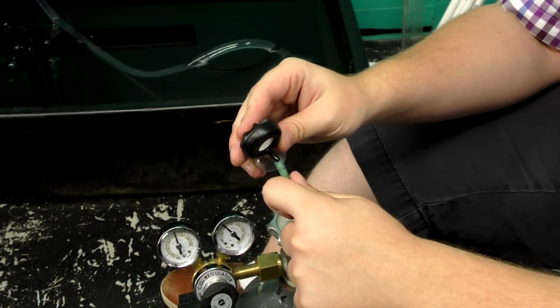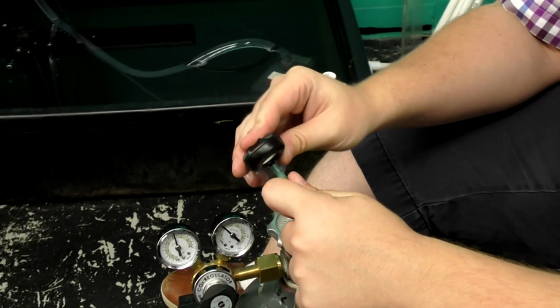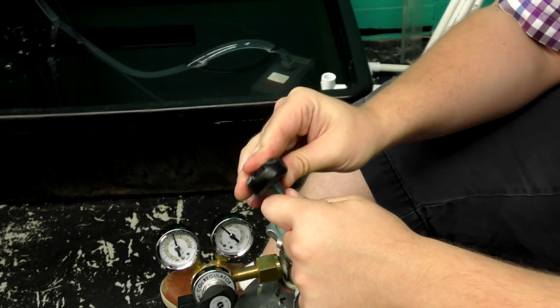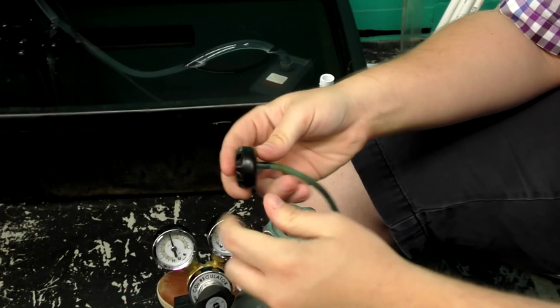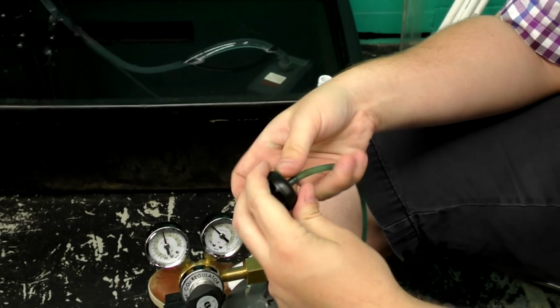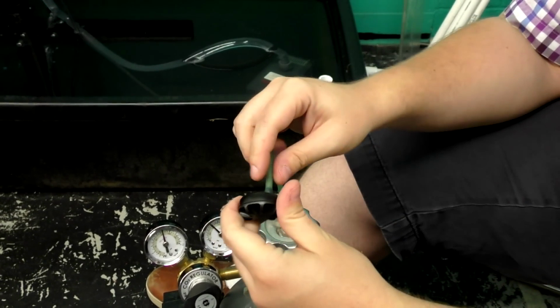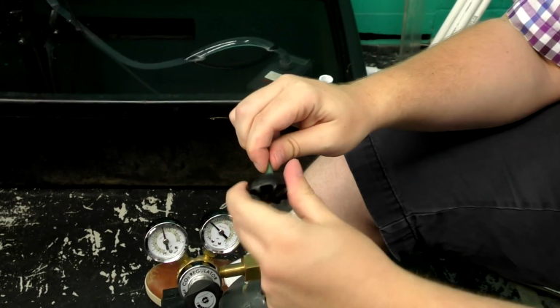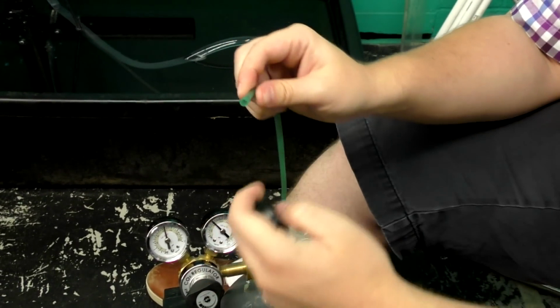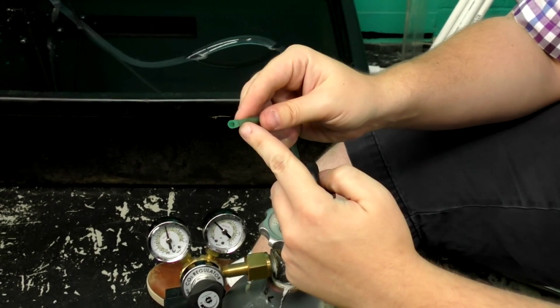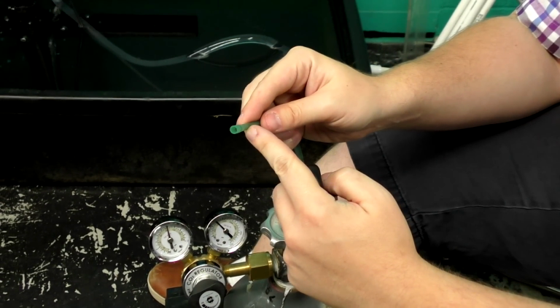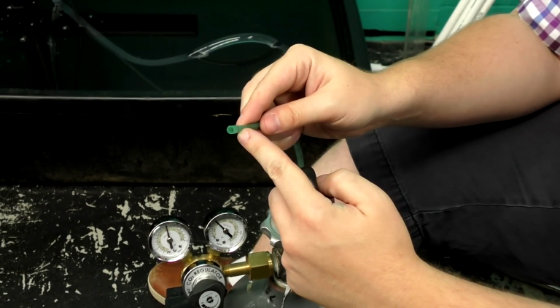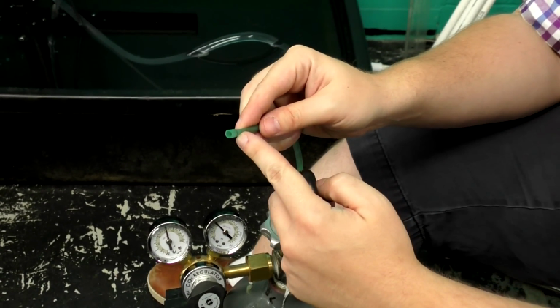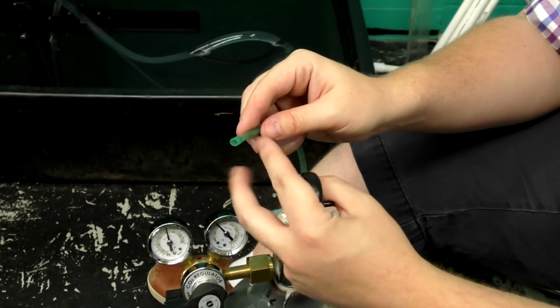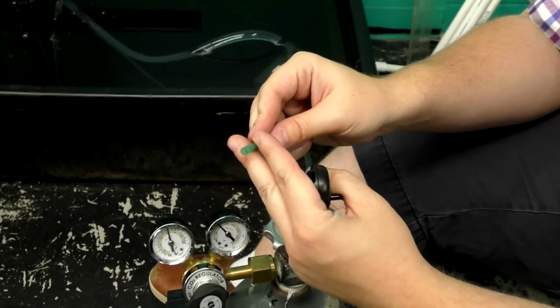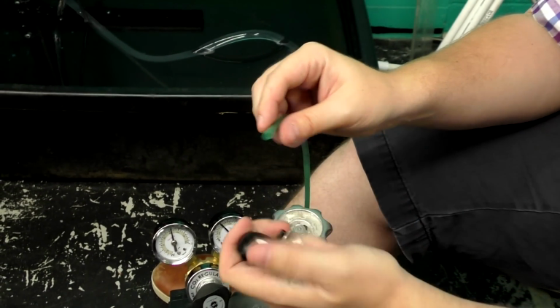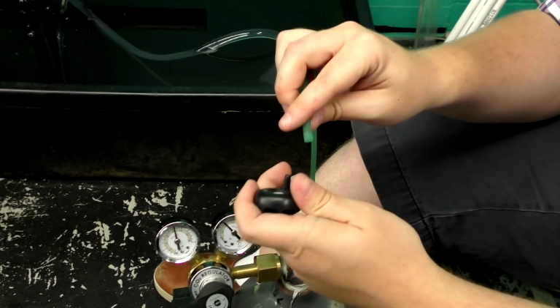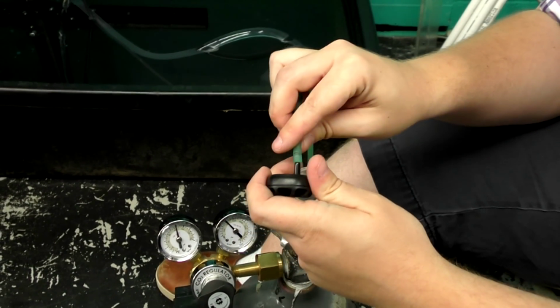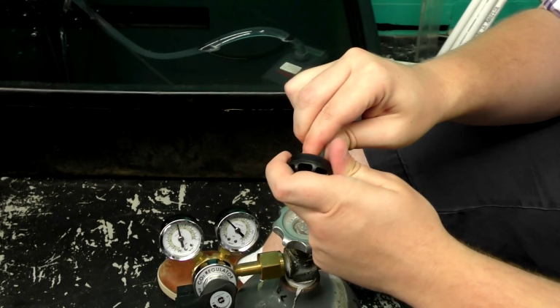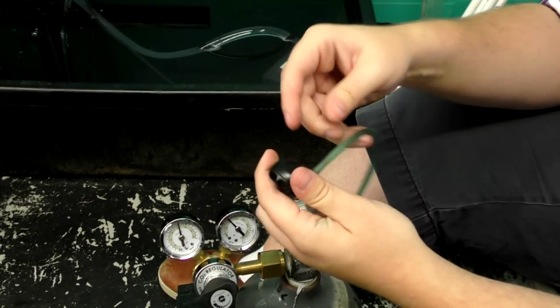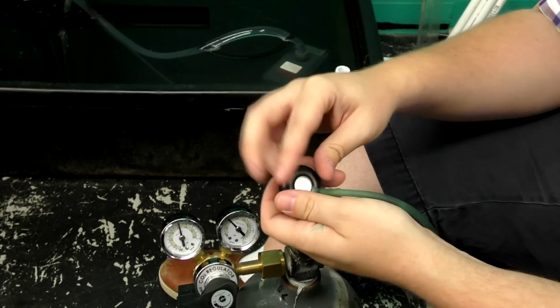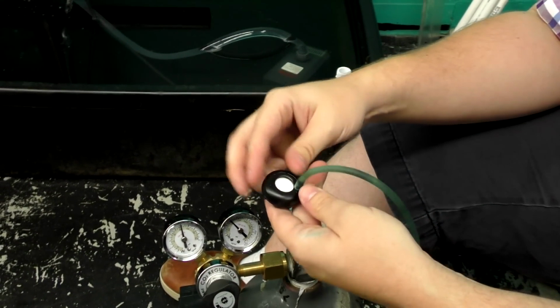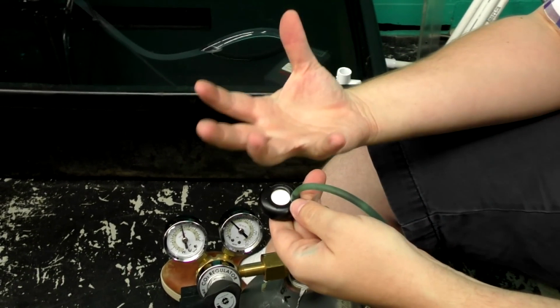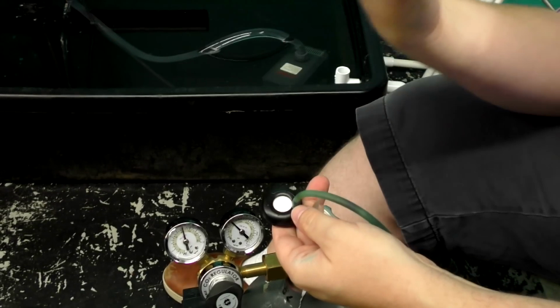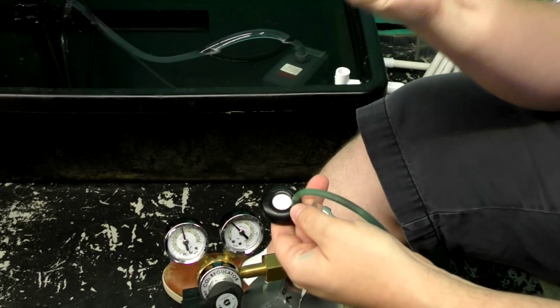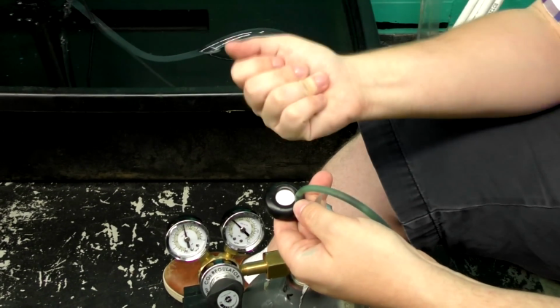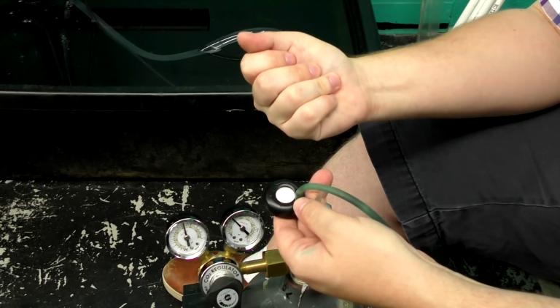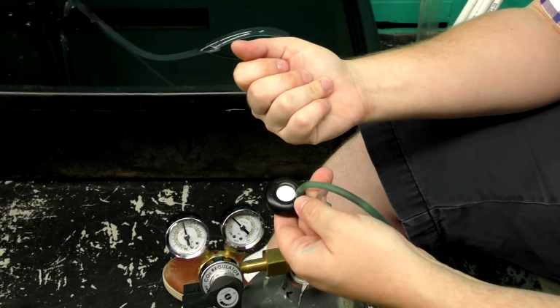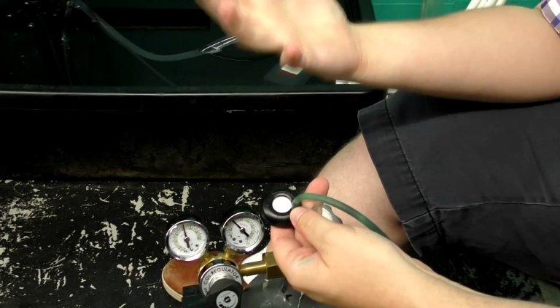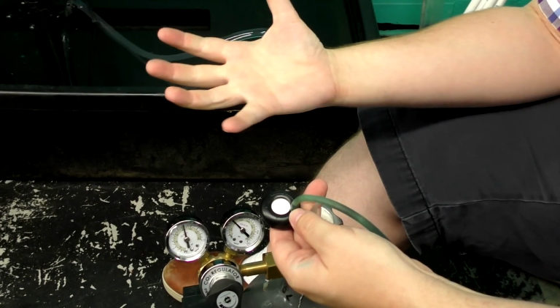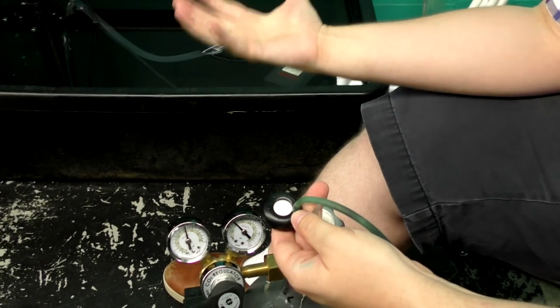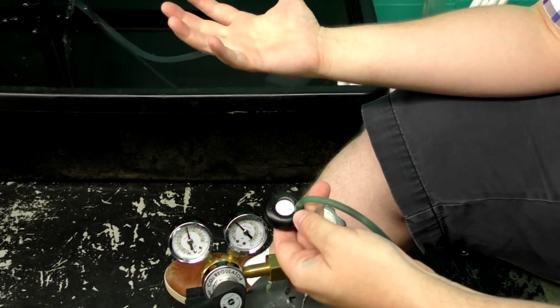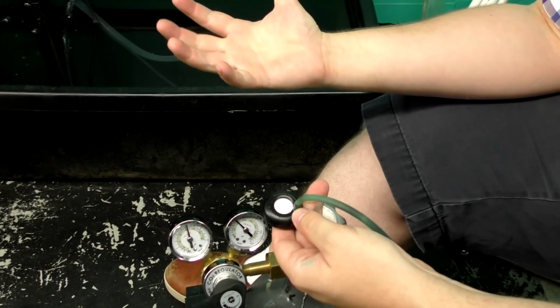I'm going to cut the tubing since we had it on a different diffuser, and make sure it's a snug fit. Fine mists of CO2 are going to come out of this and add CO2 to the system.